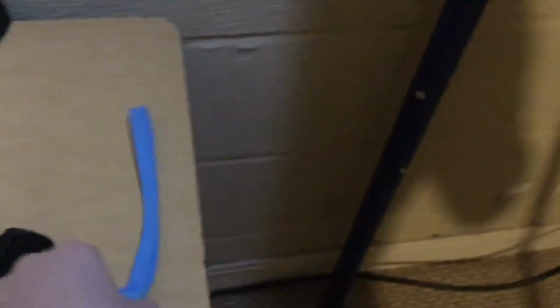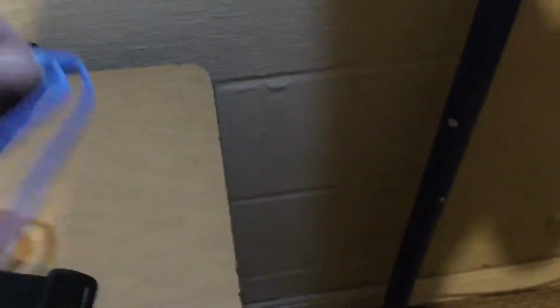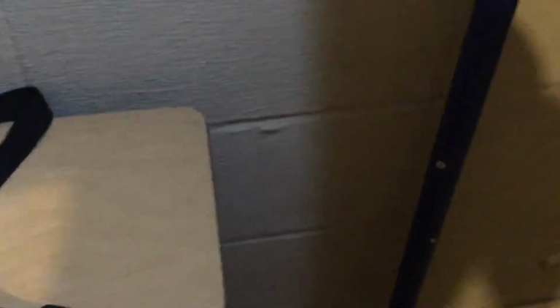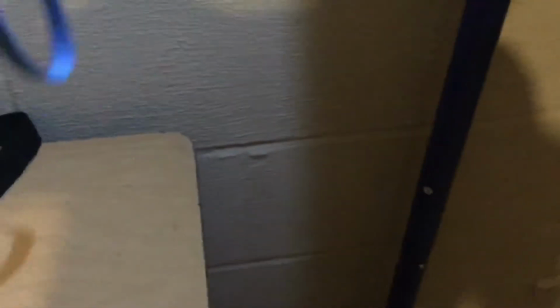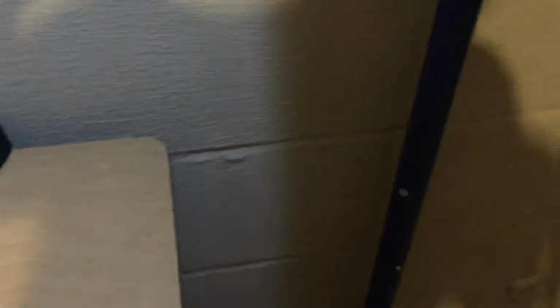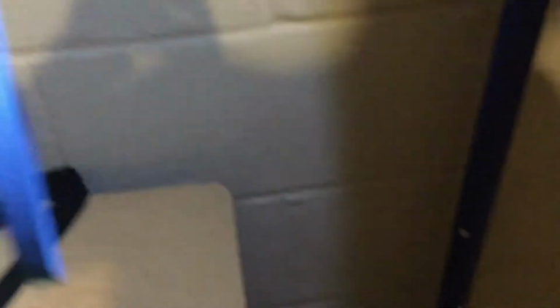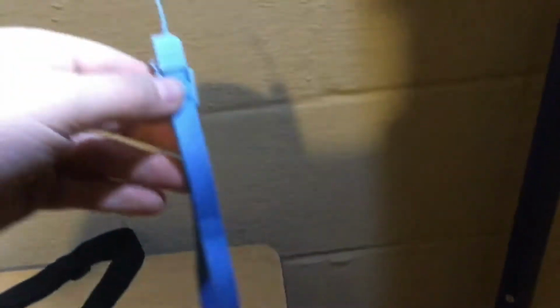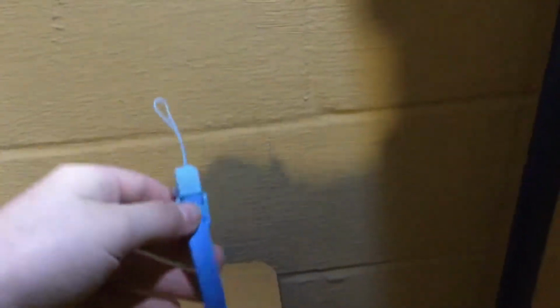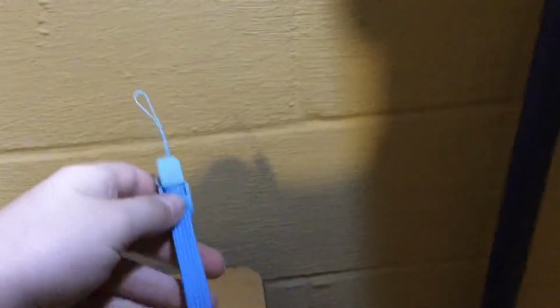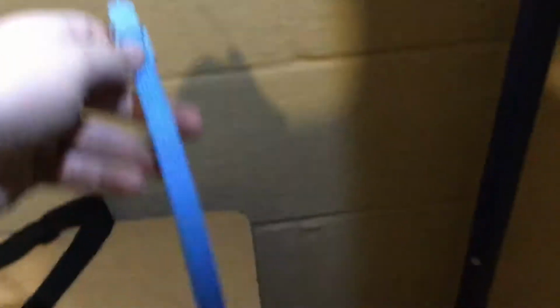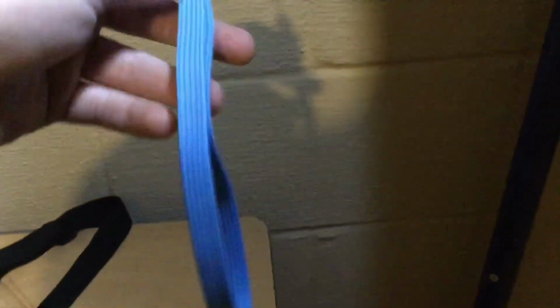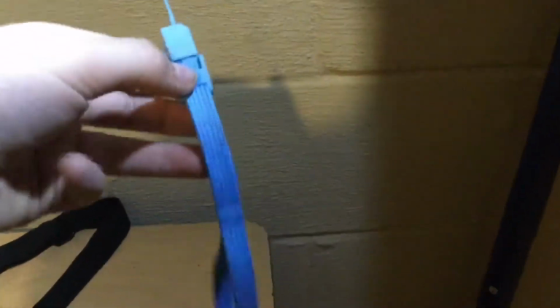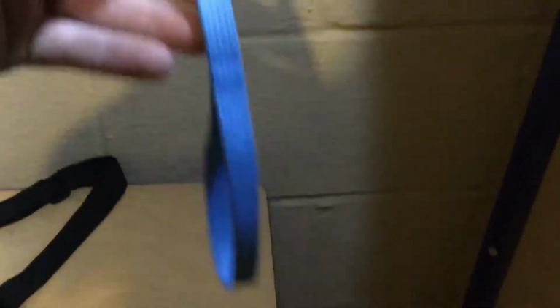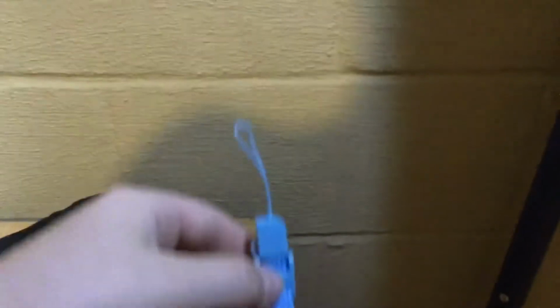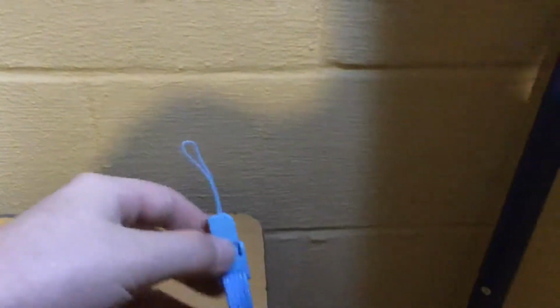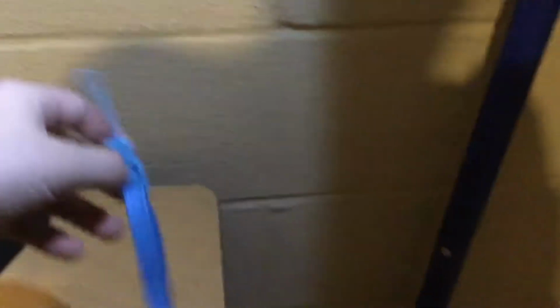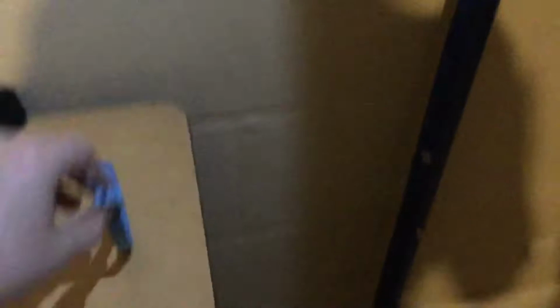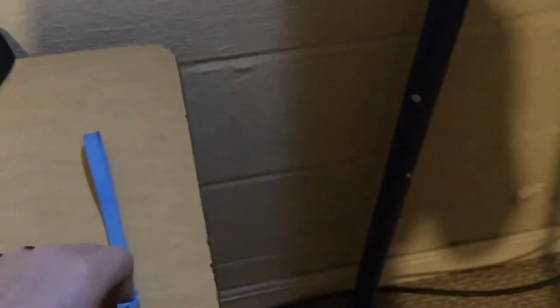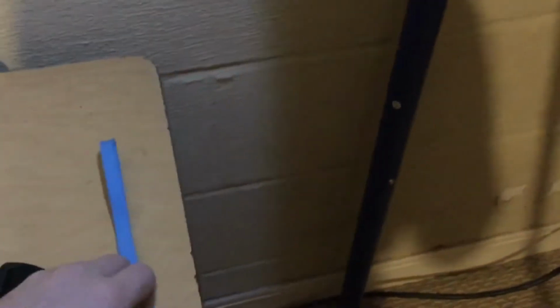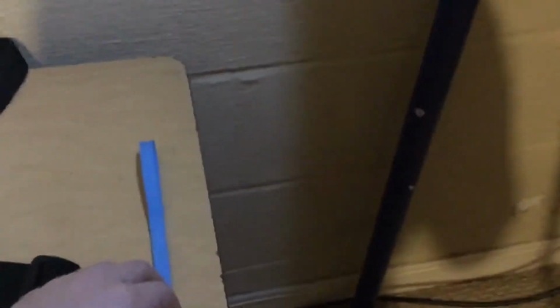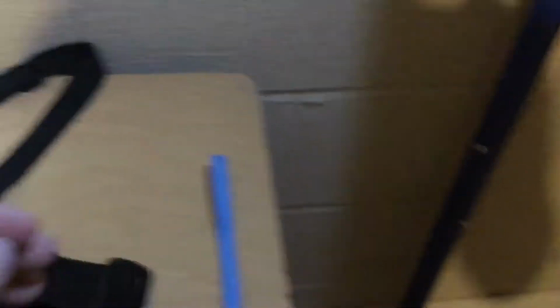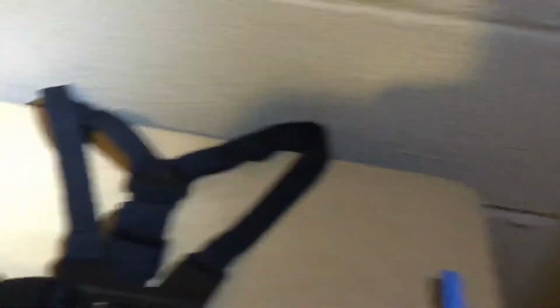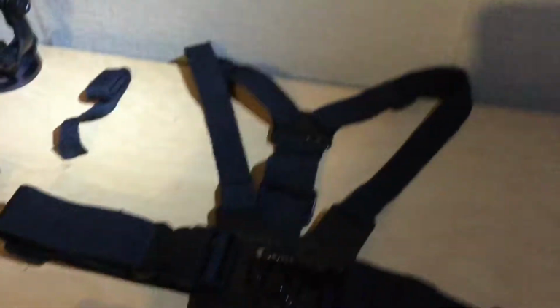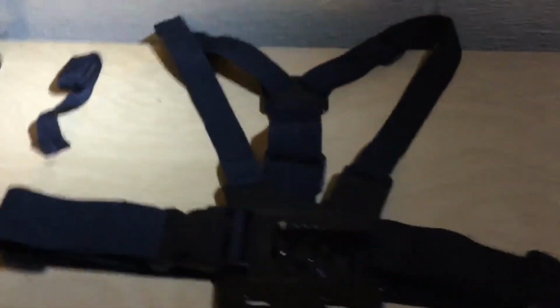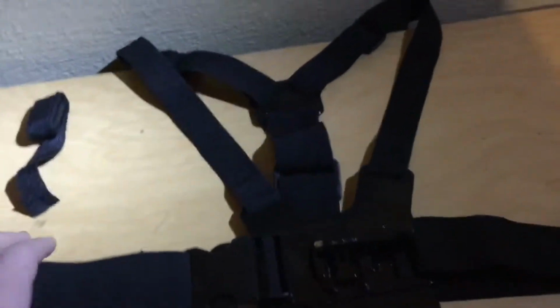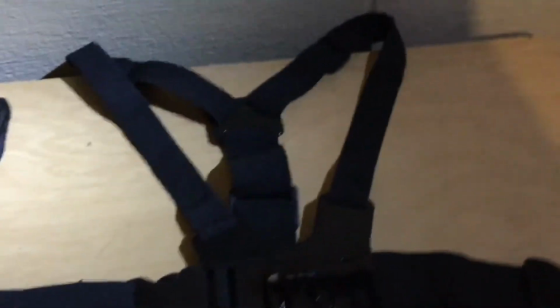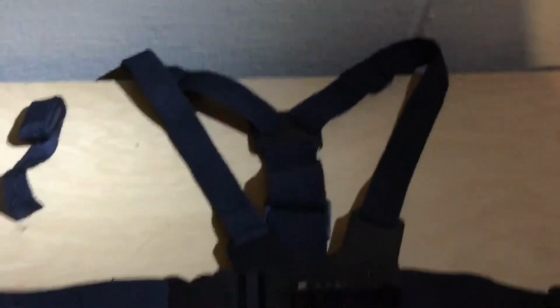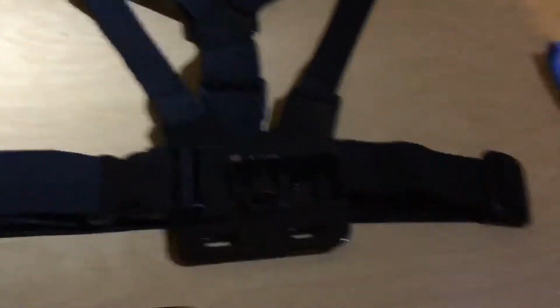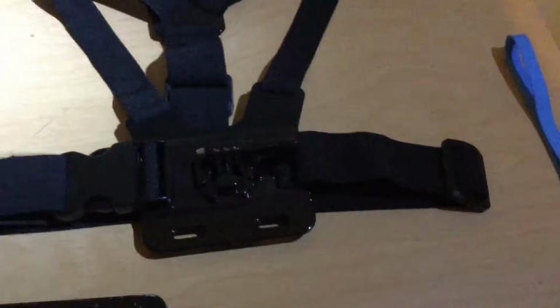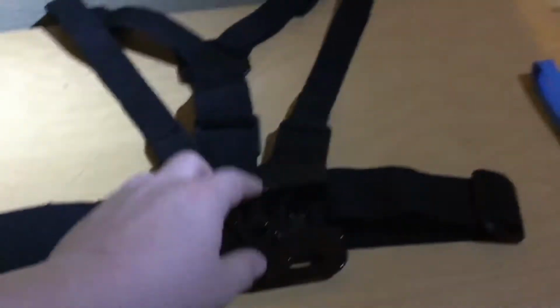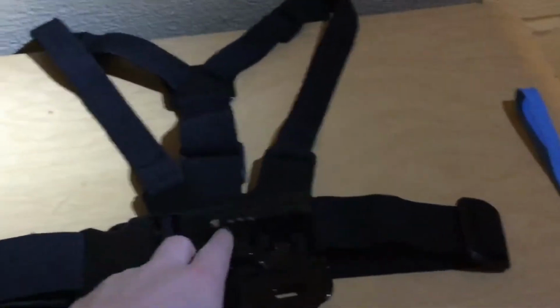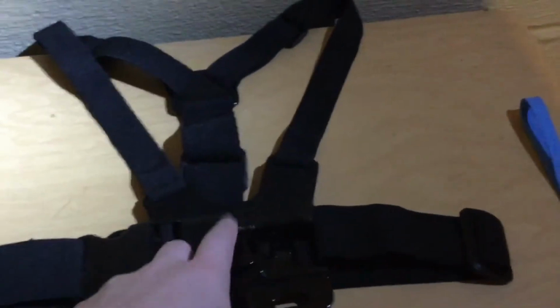I don't know what this thing is — it looks like a Wii holder — but I use it for my GoPro. This is a chest mount for your GoPro; you put the GoPro right here.